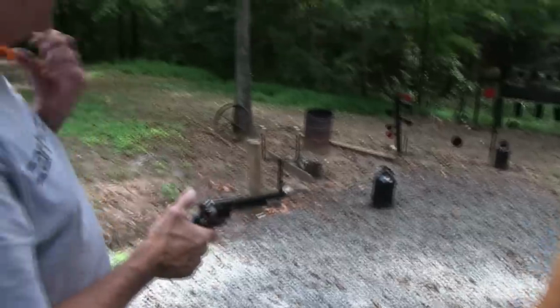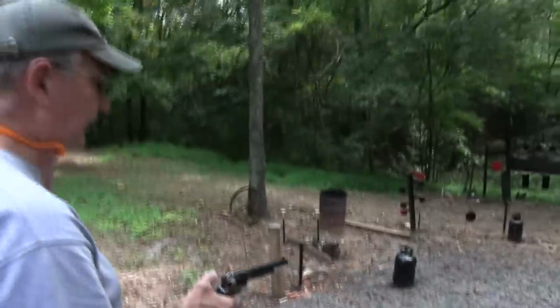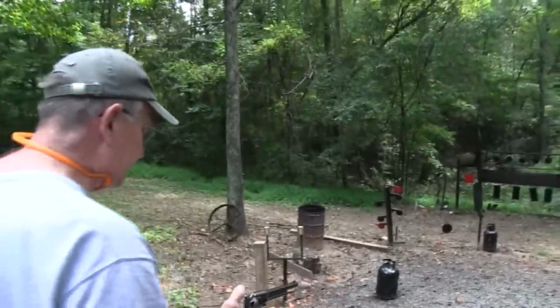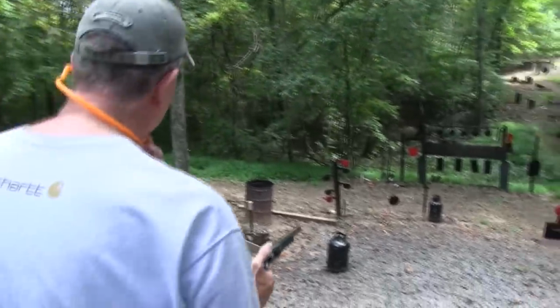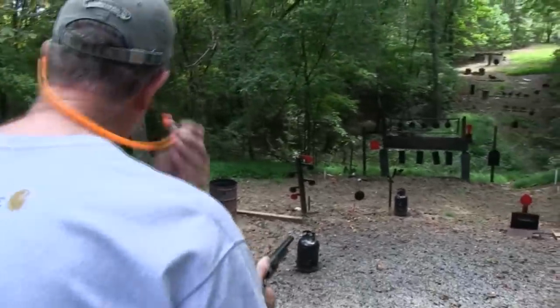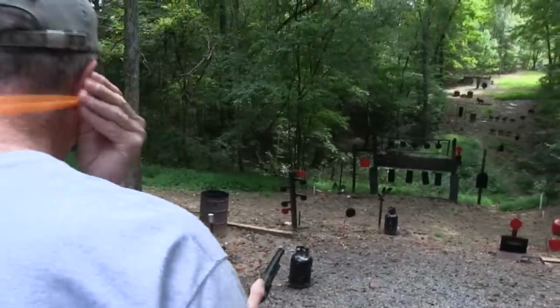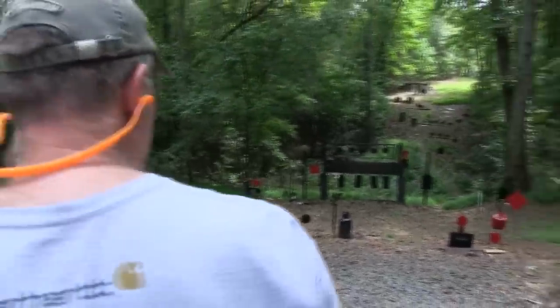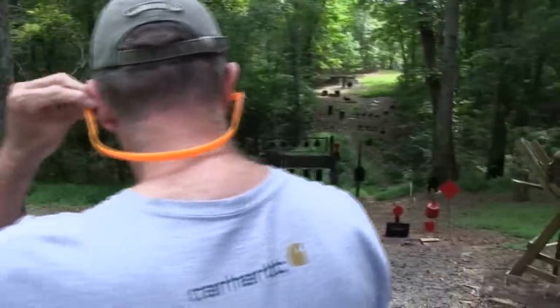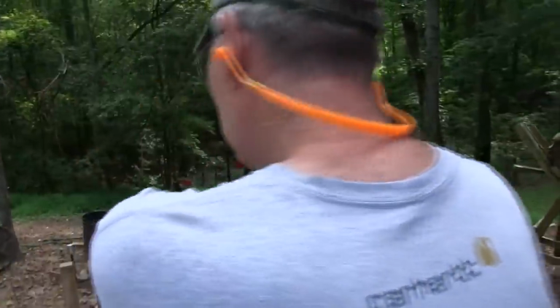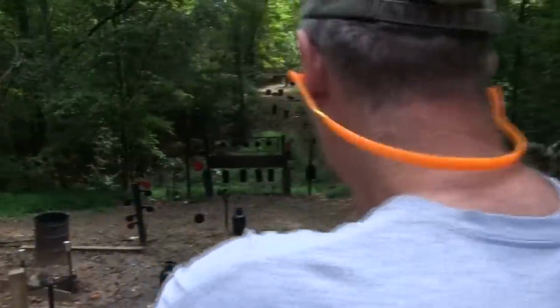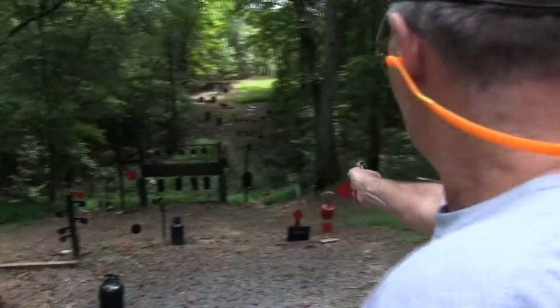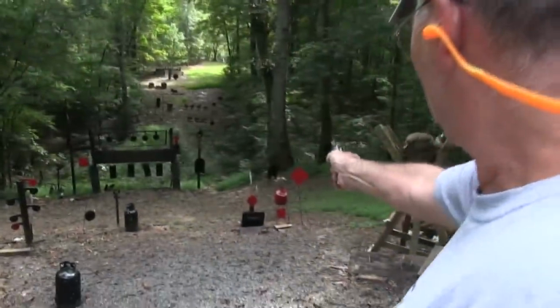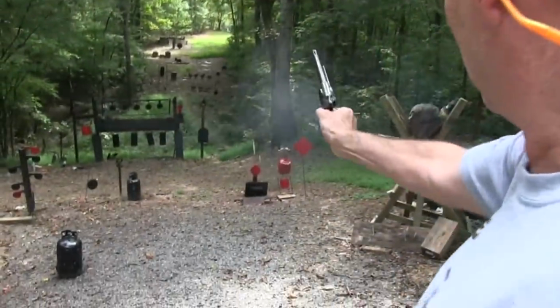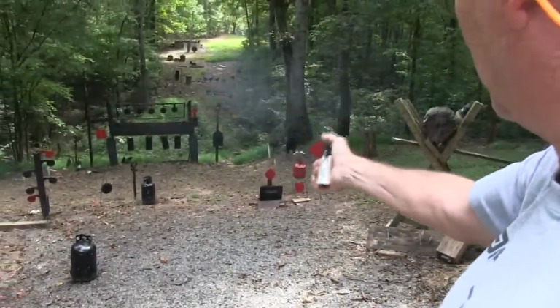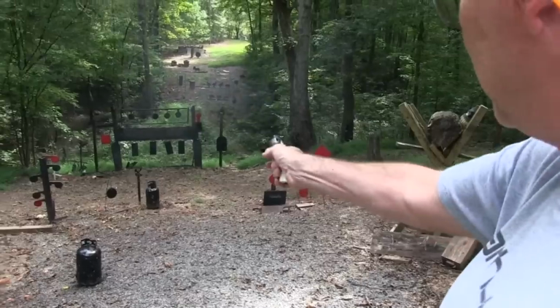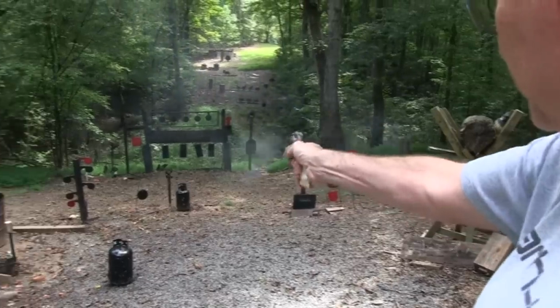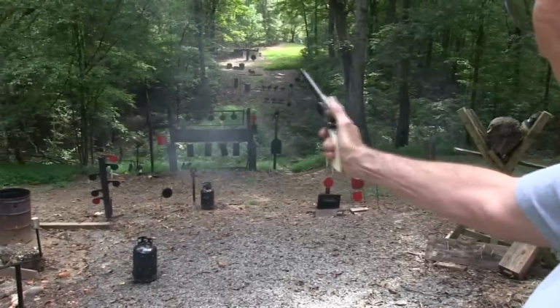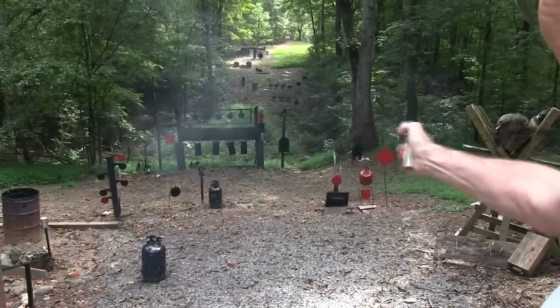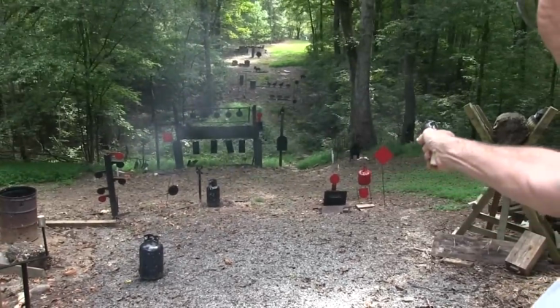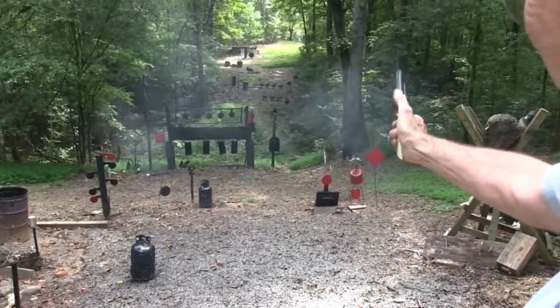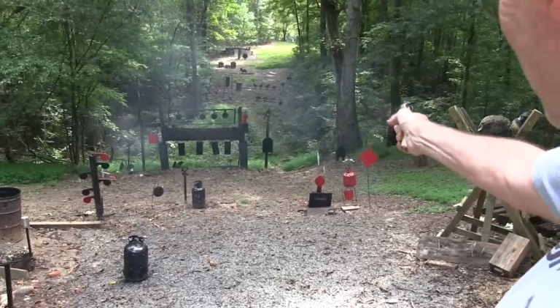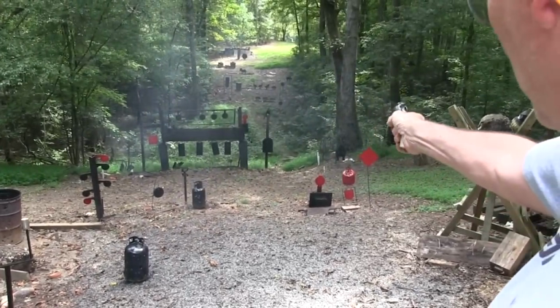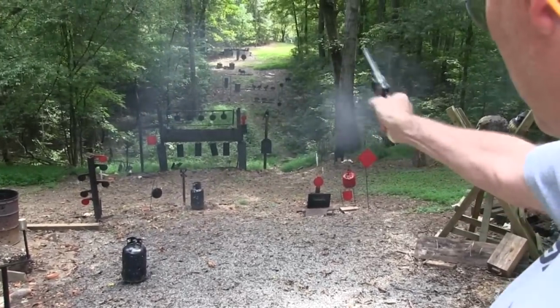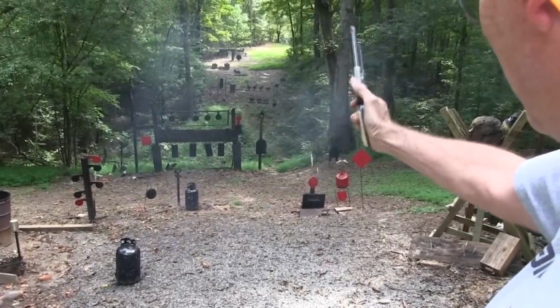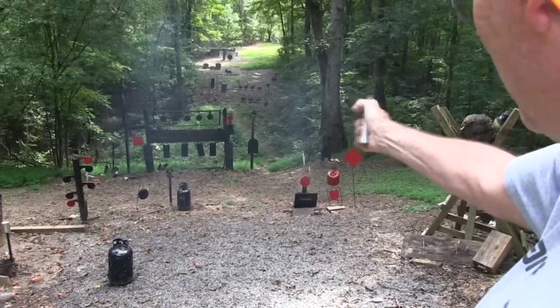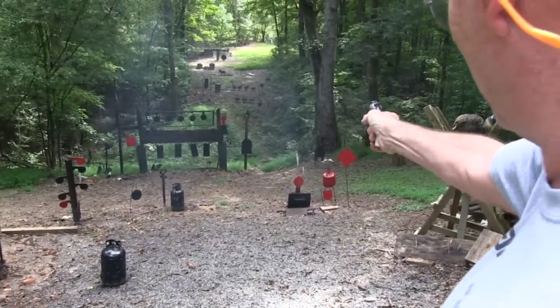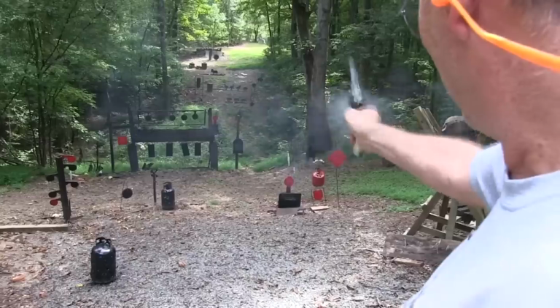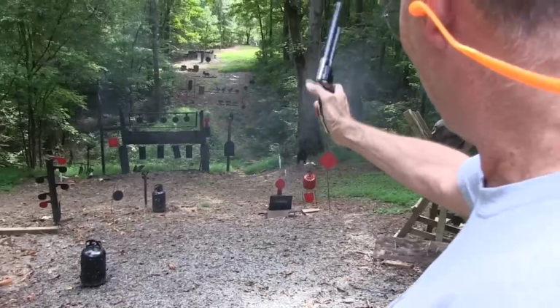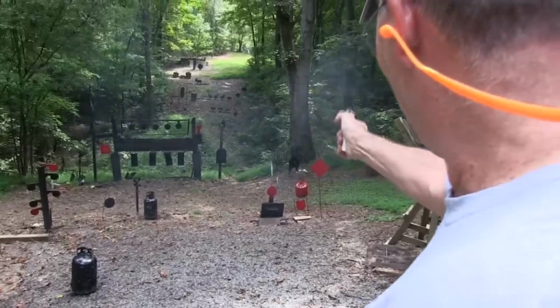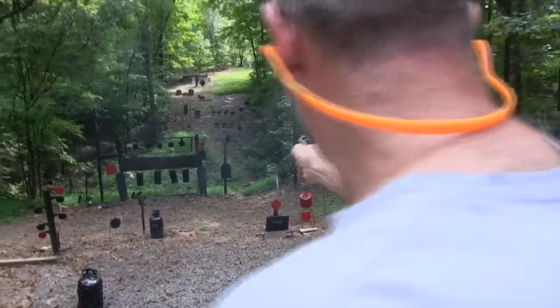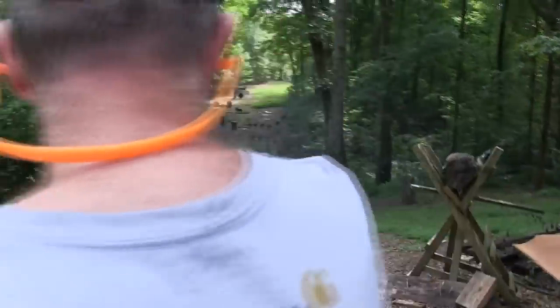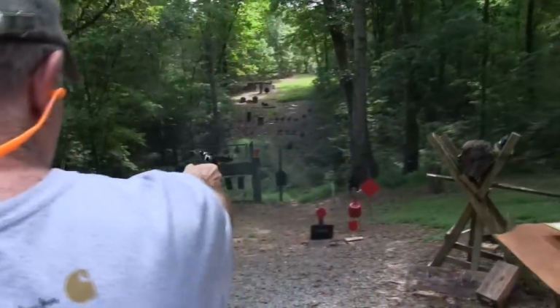Alright, better get my ears in, see if we can plug something here. Propane tanker, and a cowboy.